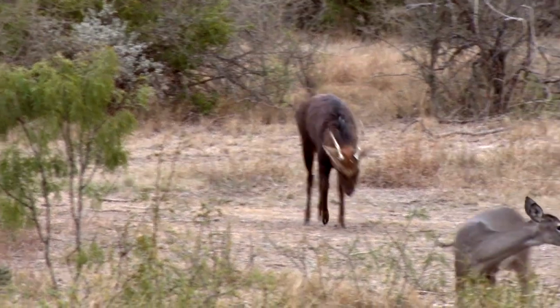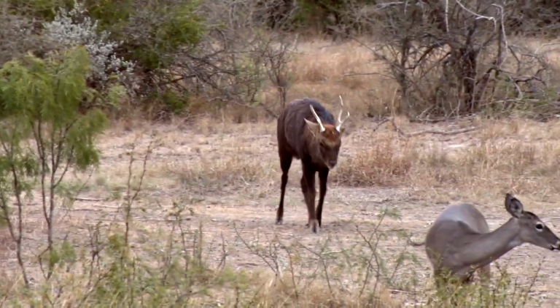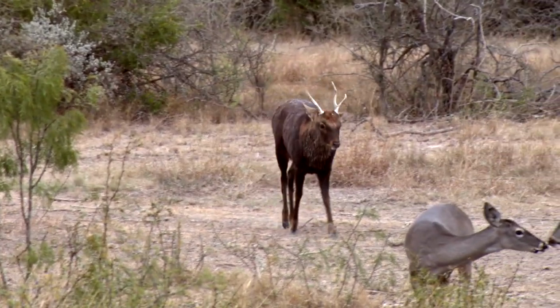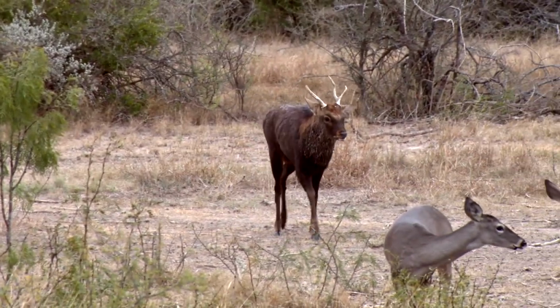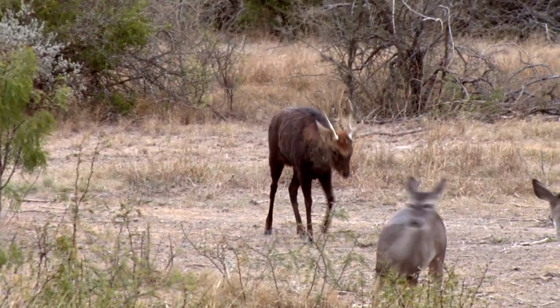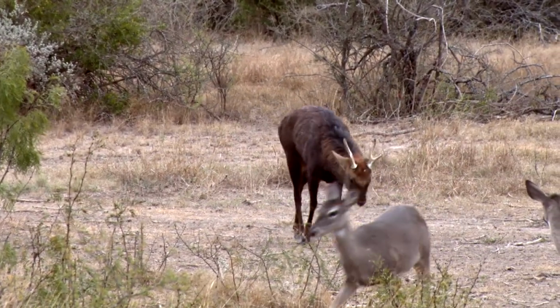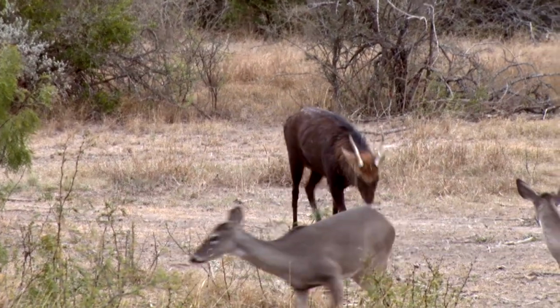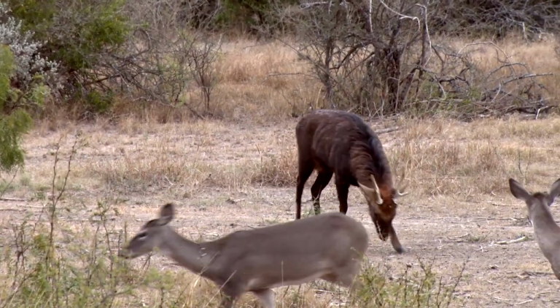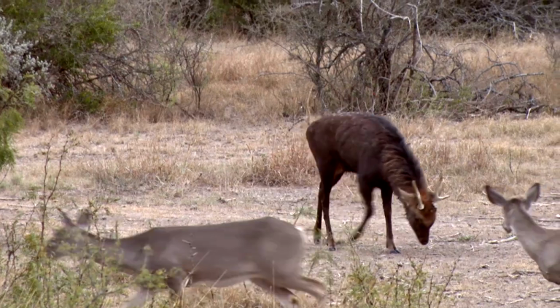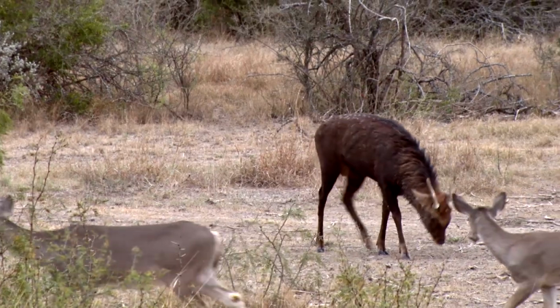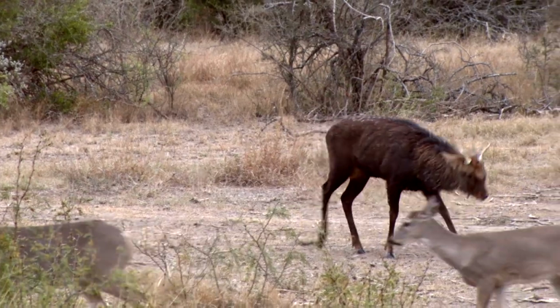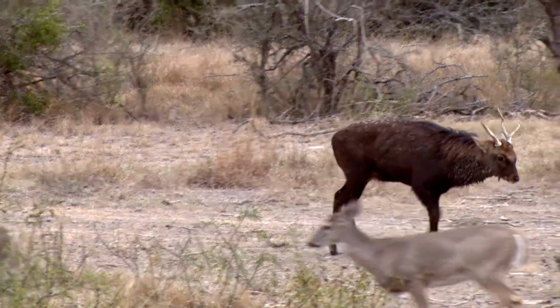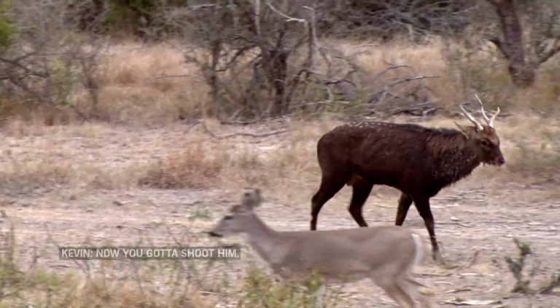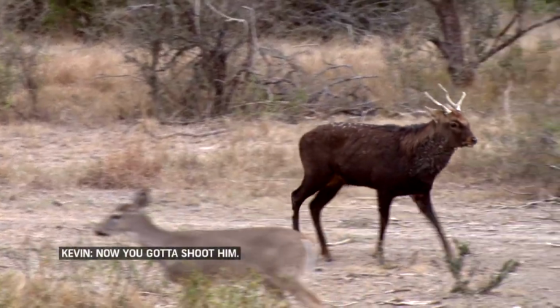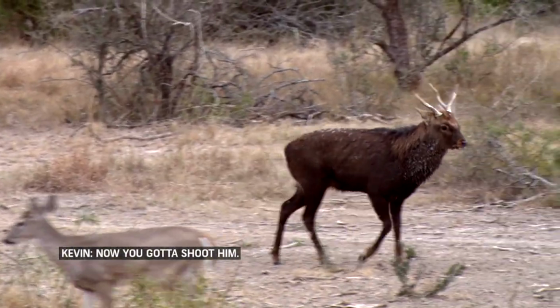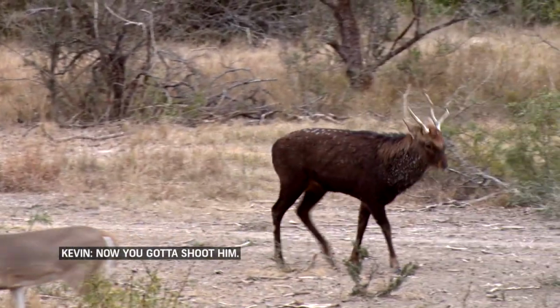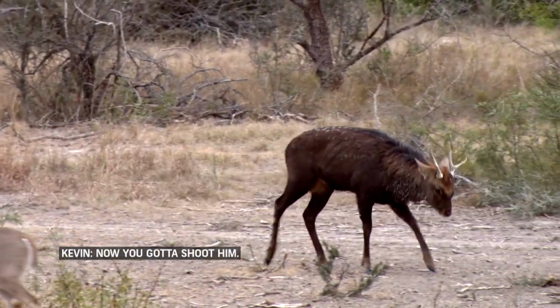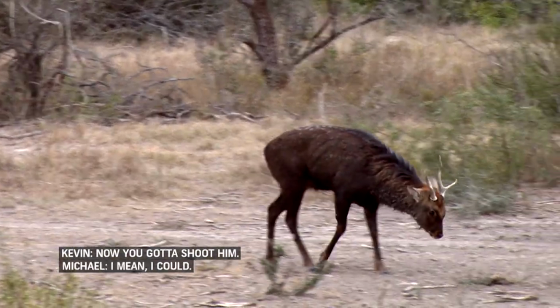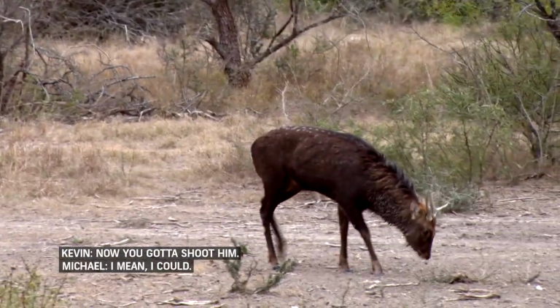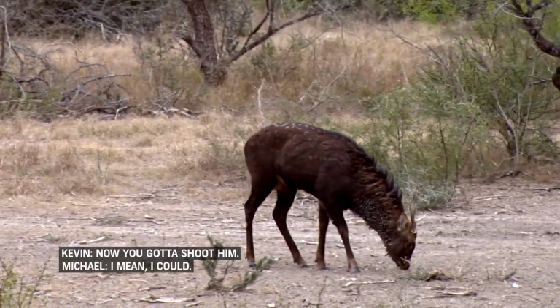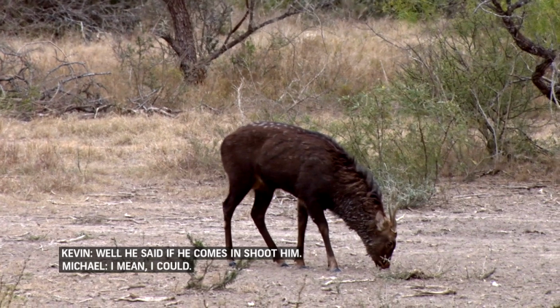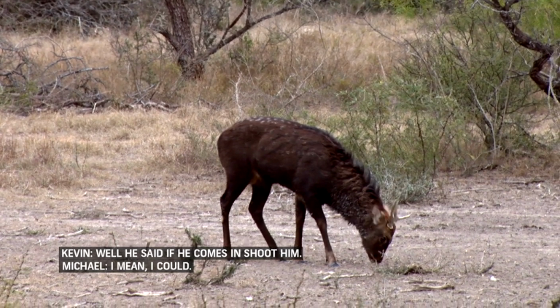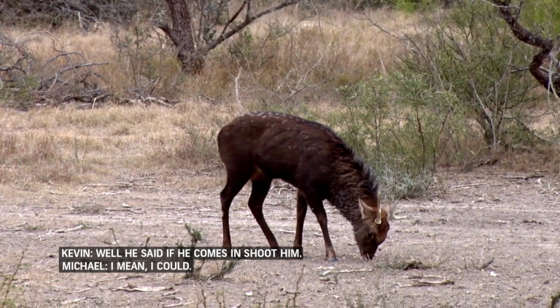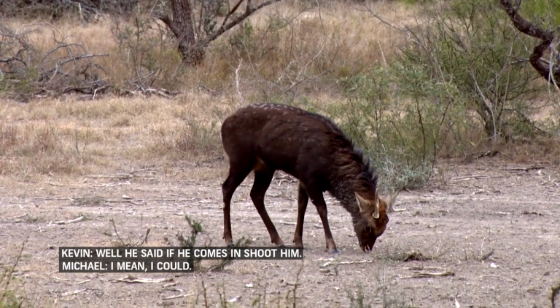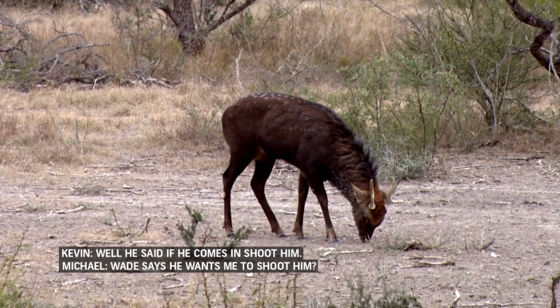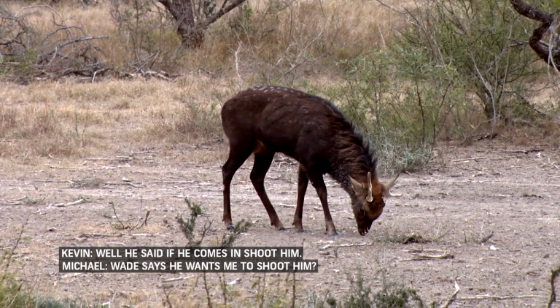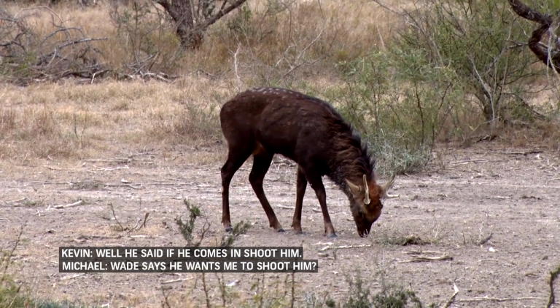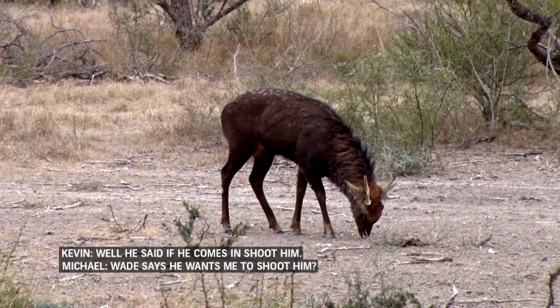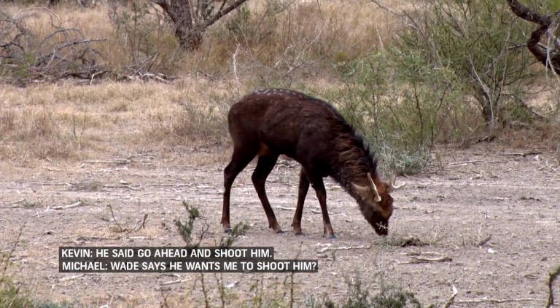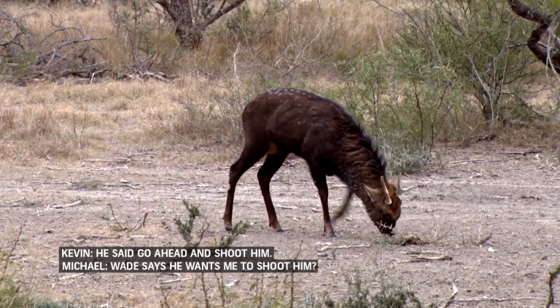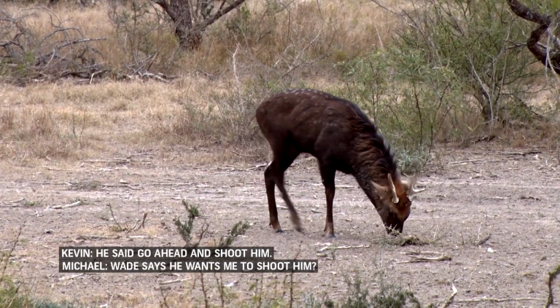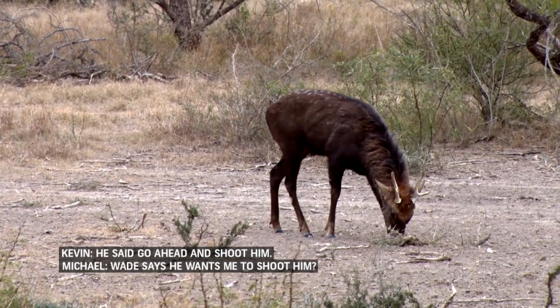He comes in, we watch him for a little bit, and we decide that we're going to go for a Saika. I'm not going to shoot him — I mean, I could. If he comes in, should I shoot him? He said go ahead and shoot him.